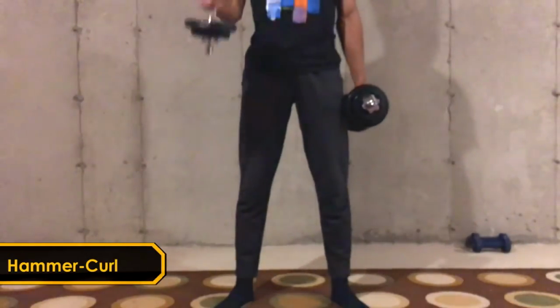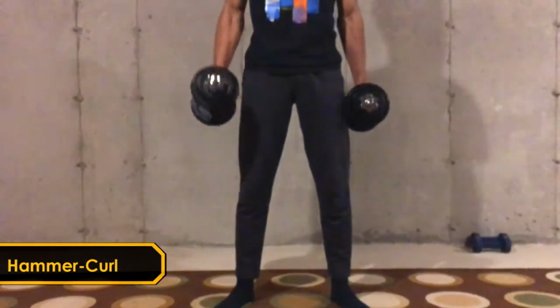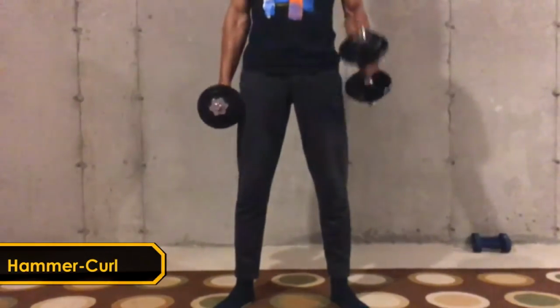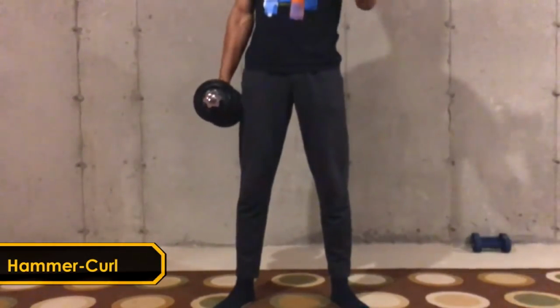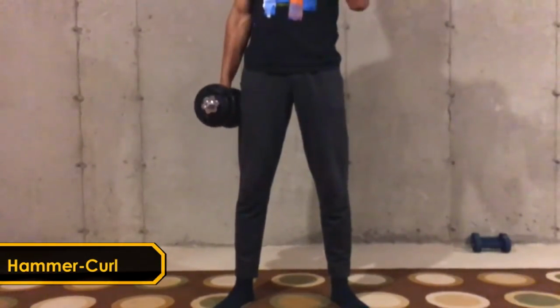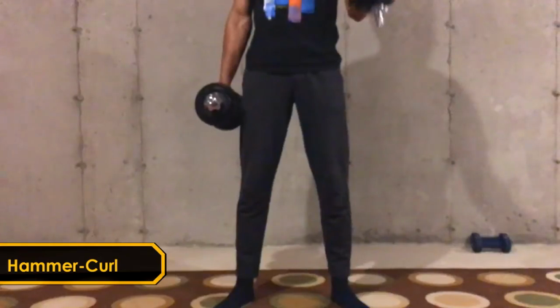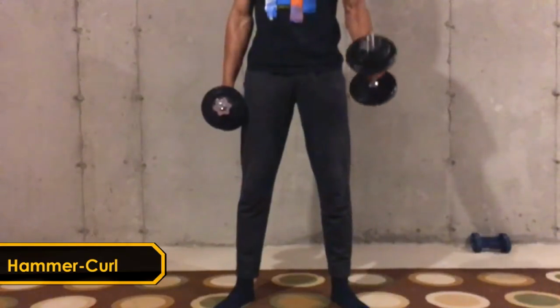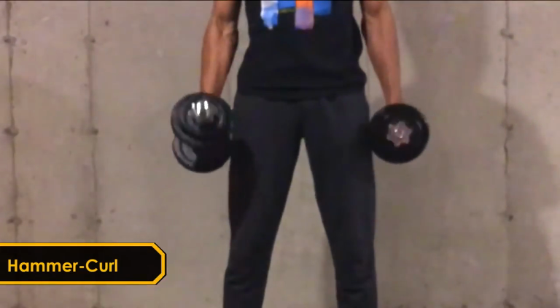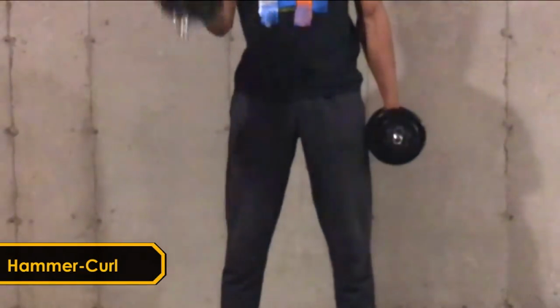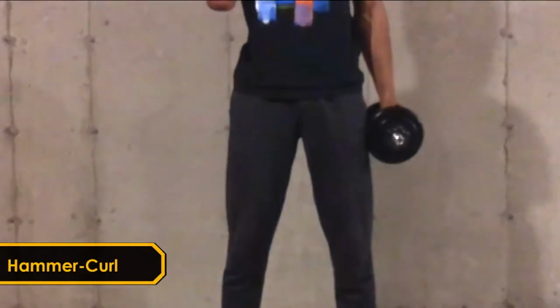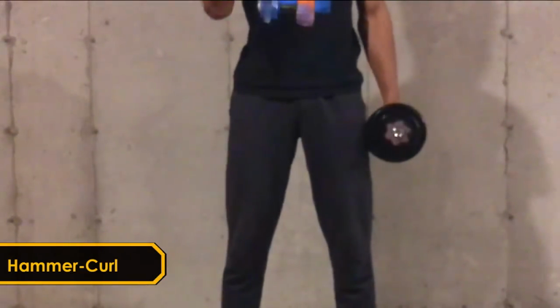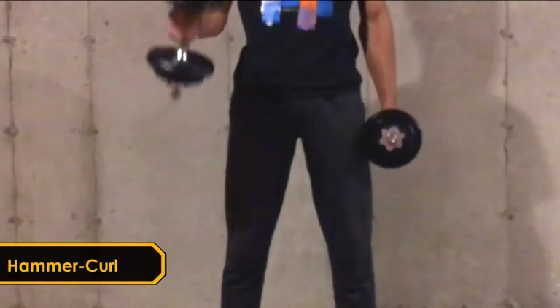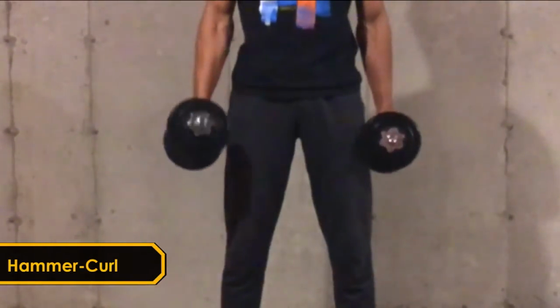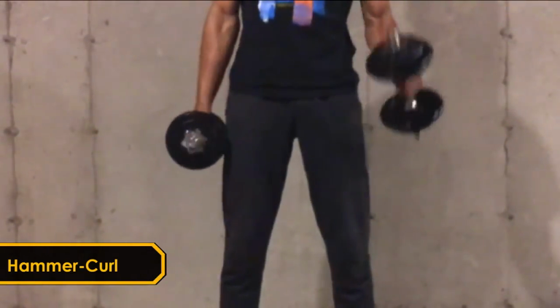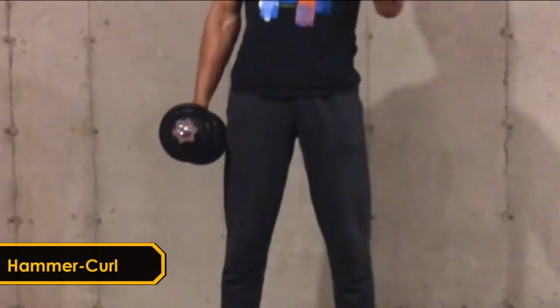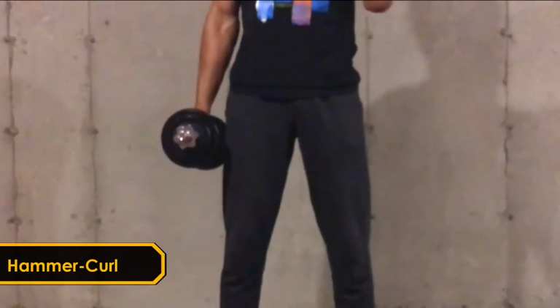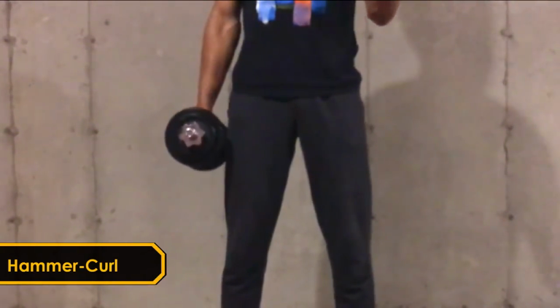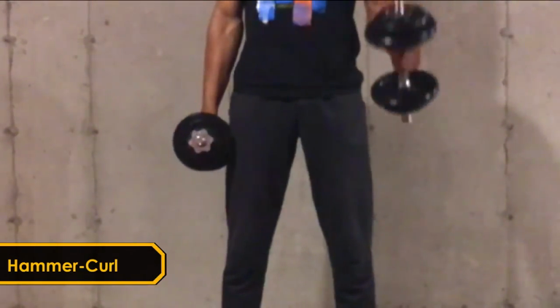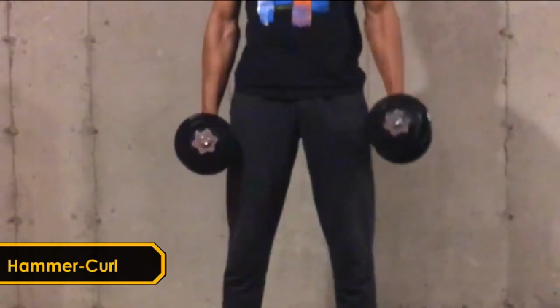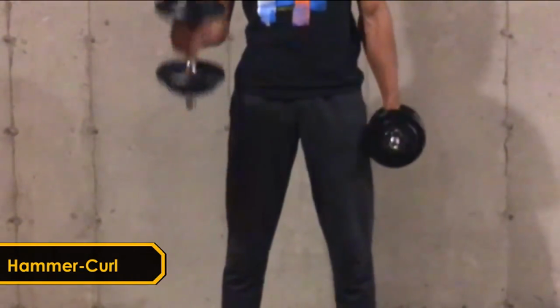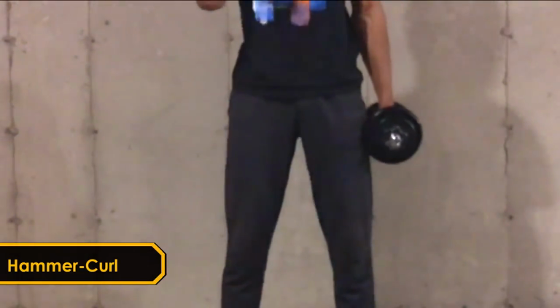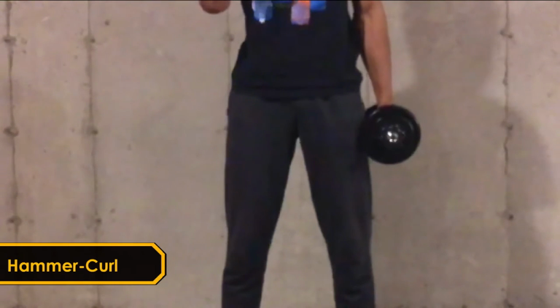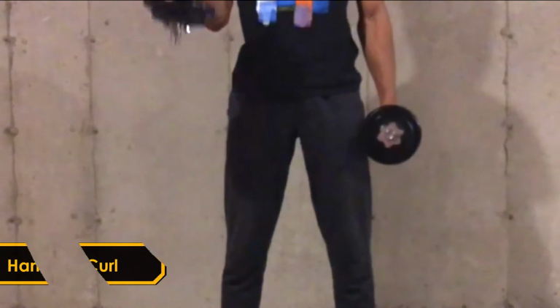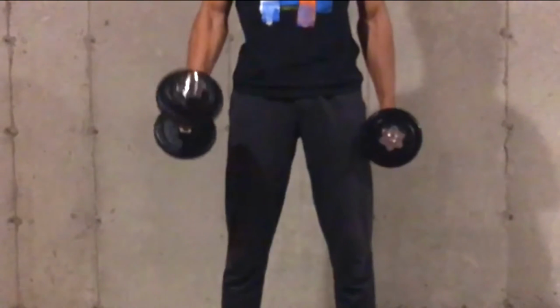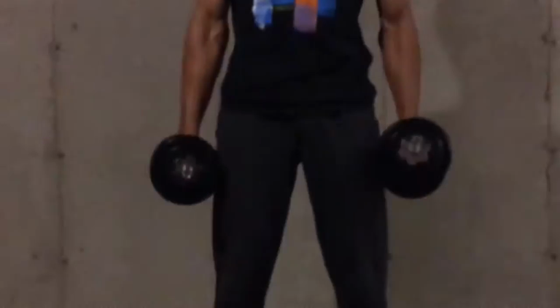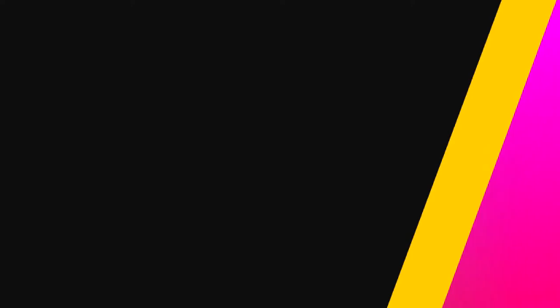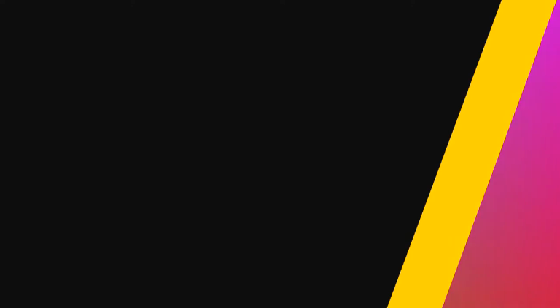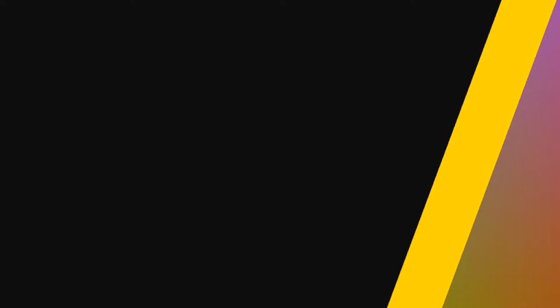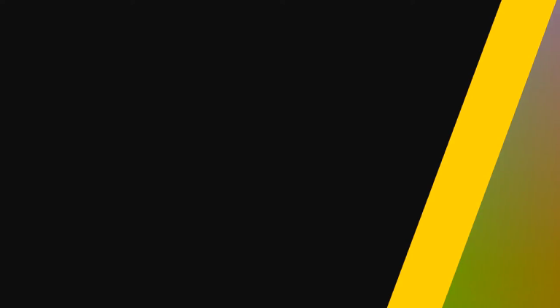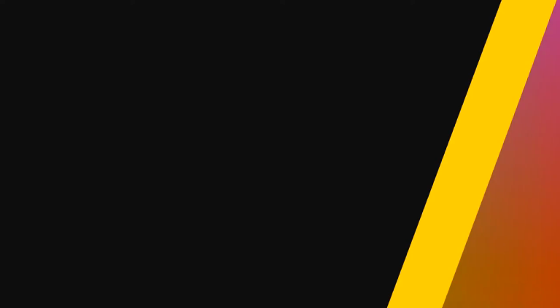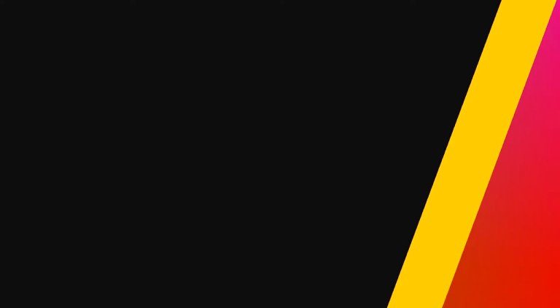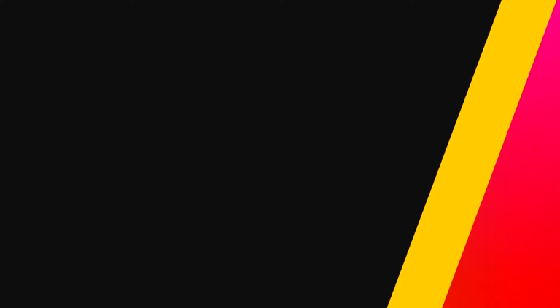Lastly we got hammer curls. It's going to be working the bicep and also the brachioradialis, mainly, as that's what's happening when you're sprinting. You don't really usually do regular bicep curls in the sprint motion.